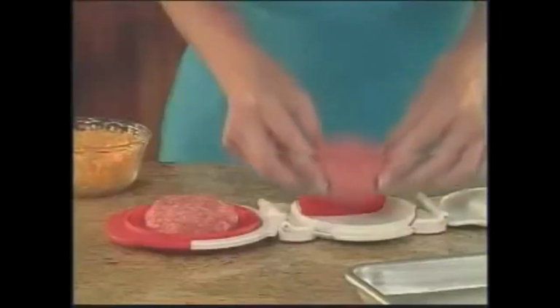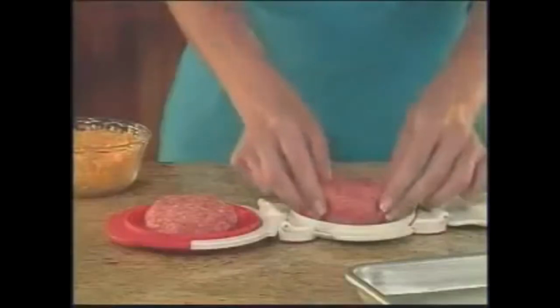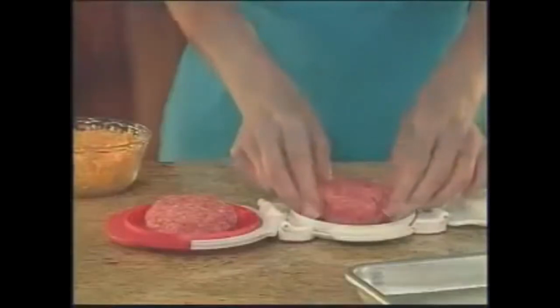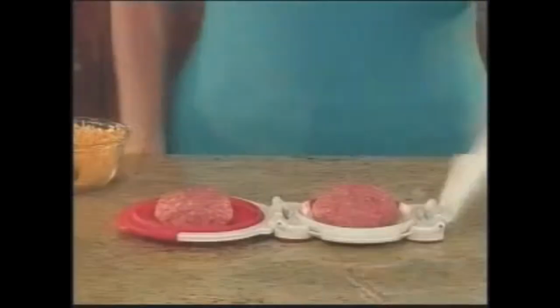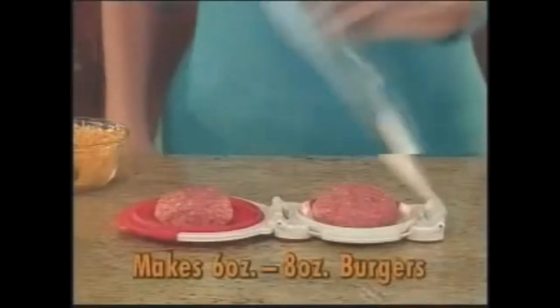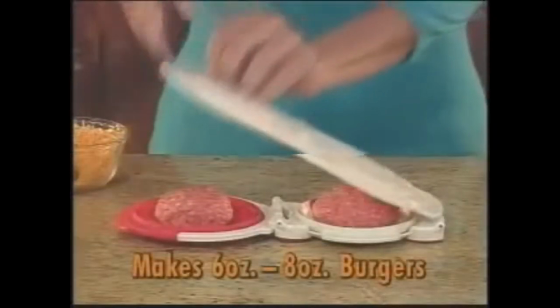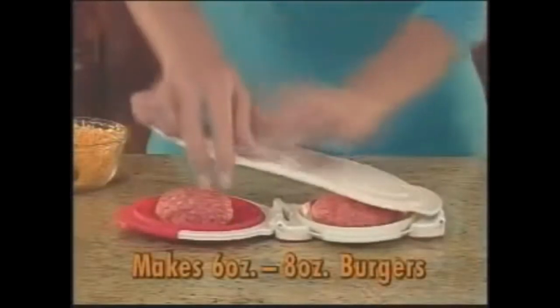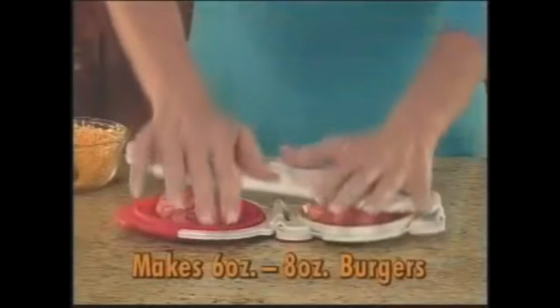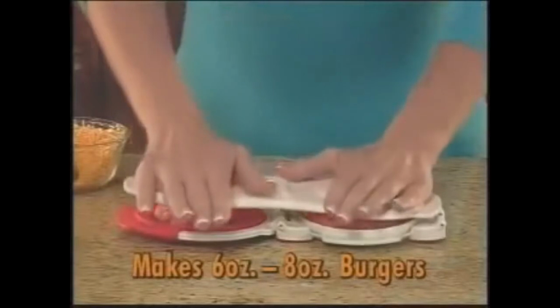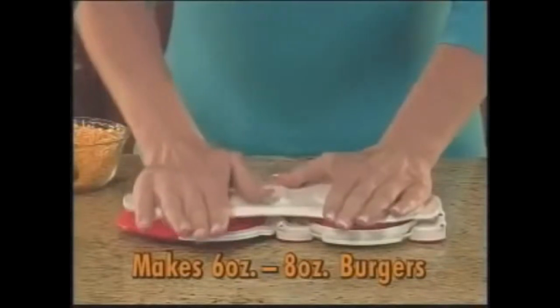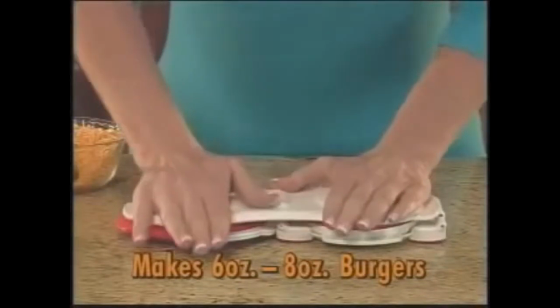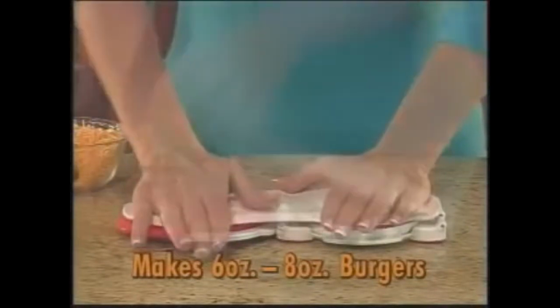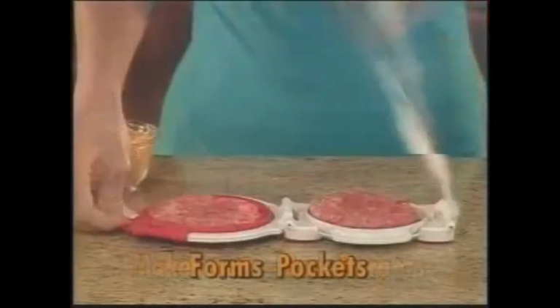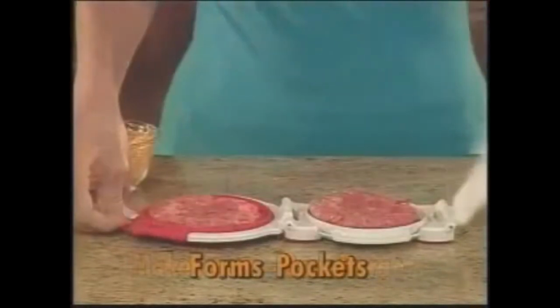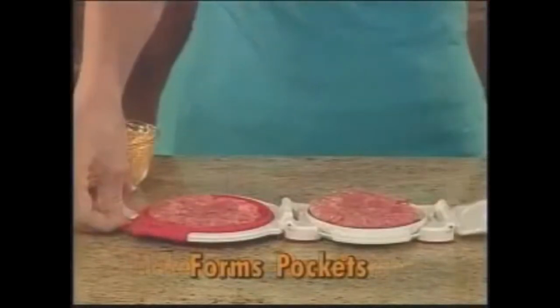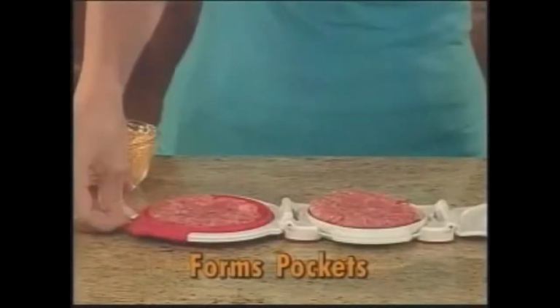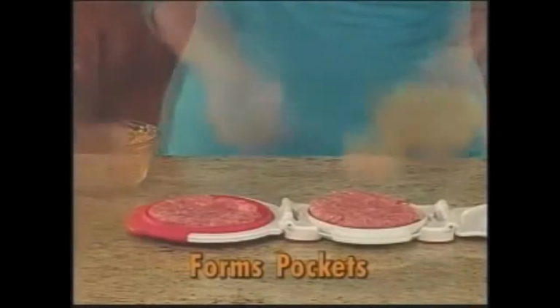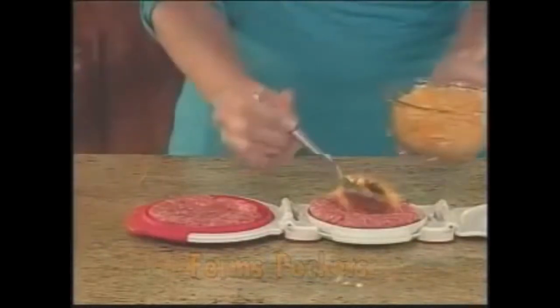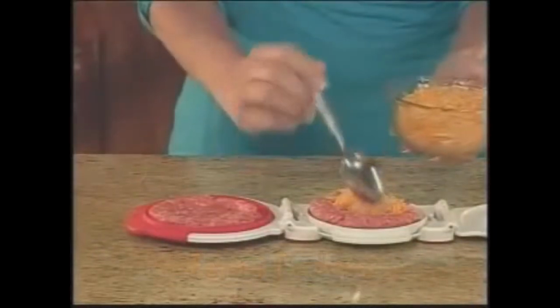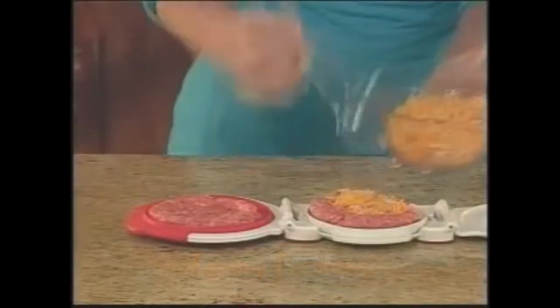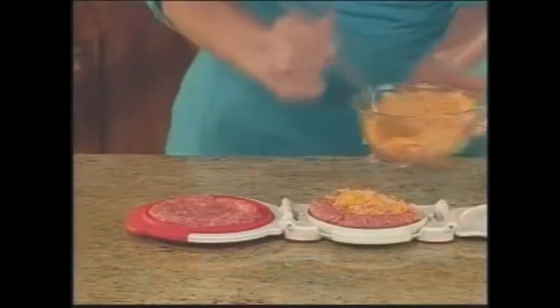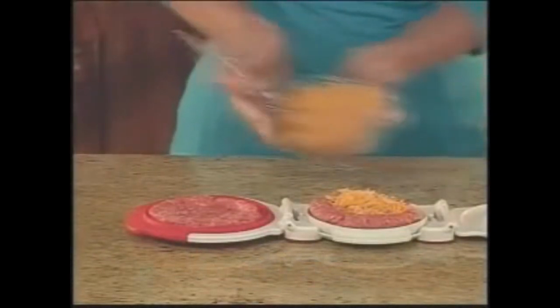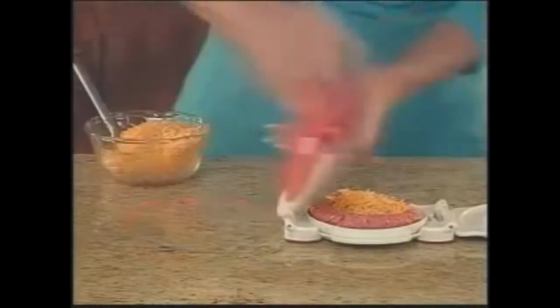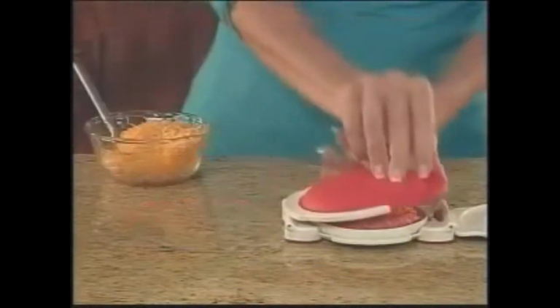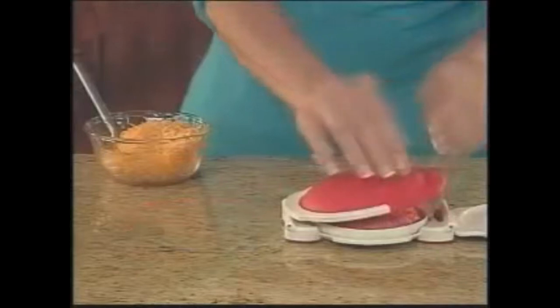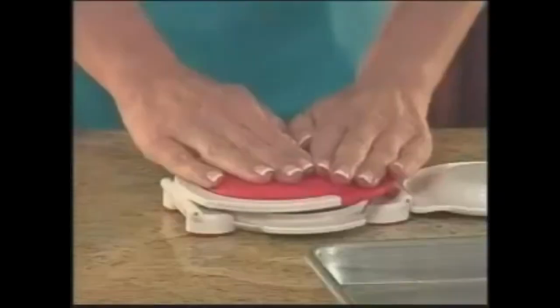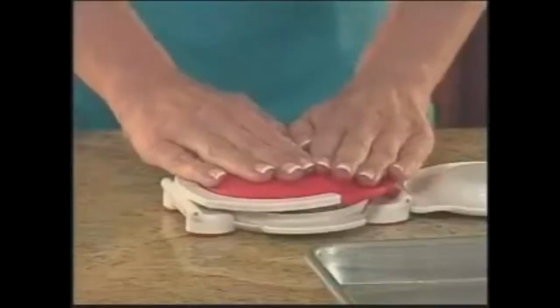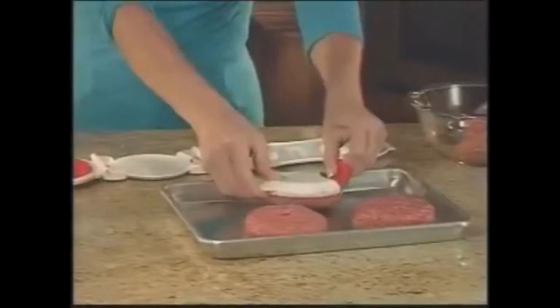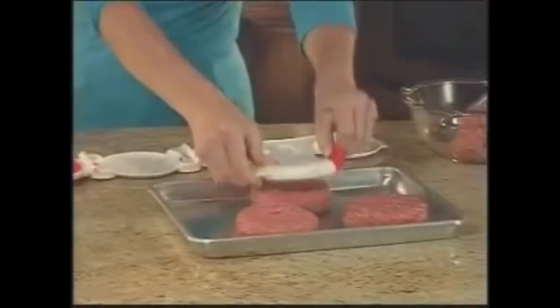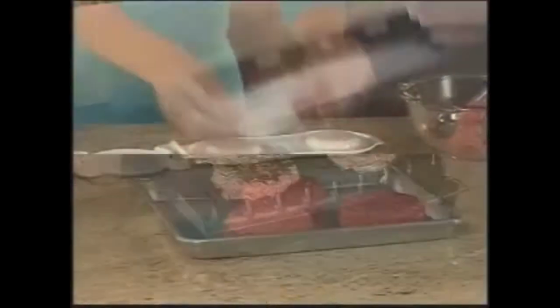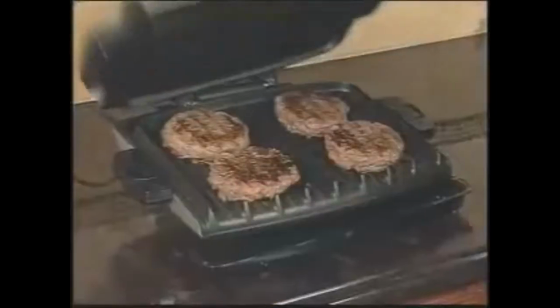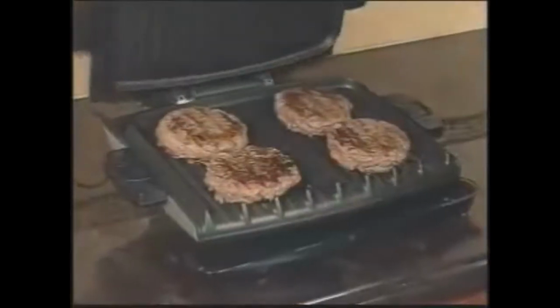Simply place ground meat on both sides of the burger mold, then press closed, forming burger pockets. Add your choice of fillings to one pocket, then flip, press, release, and cook!